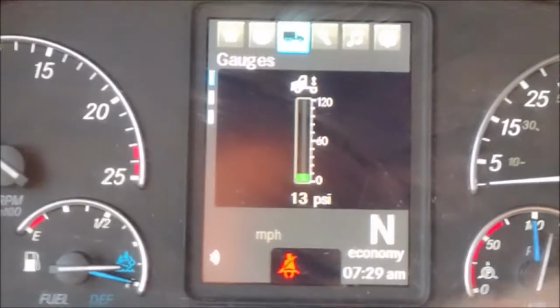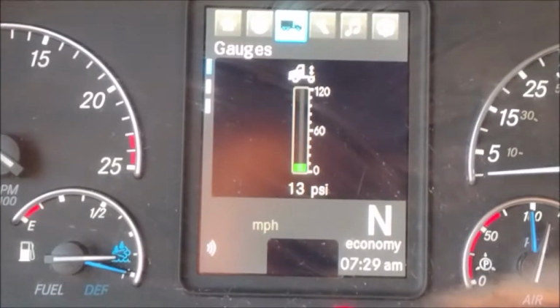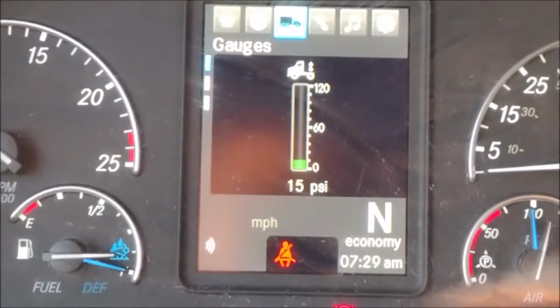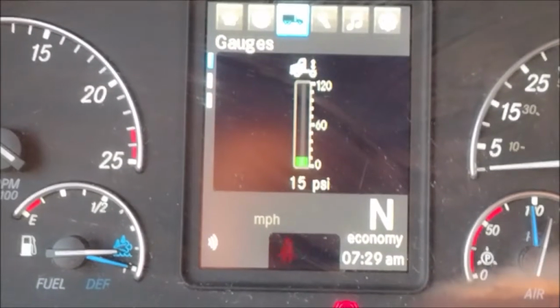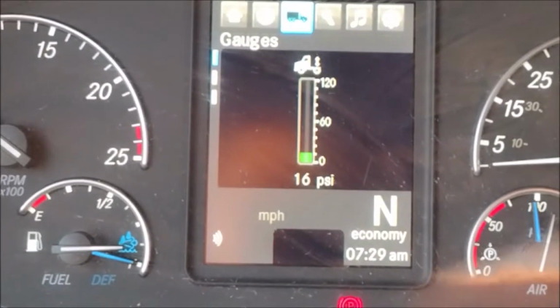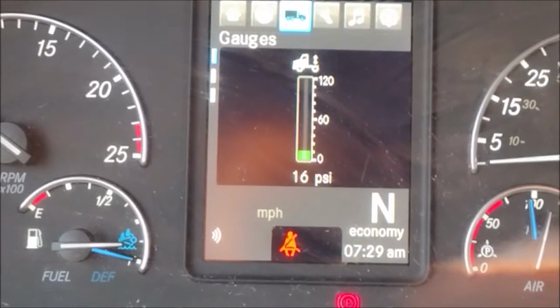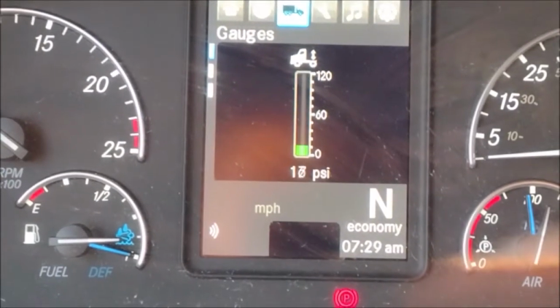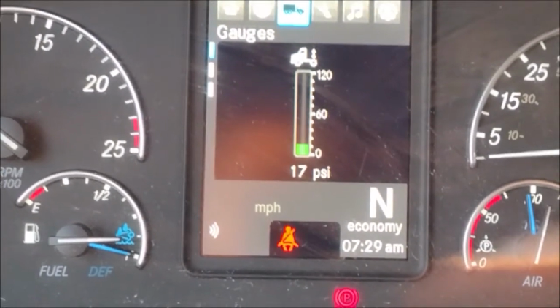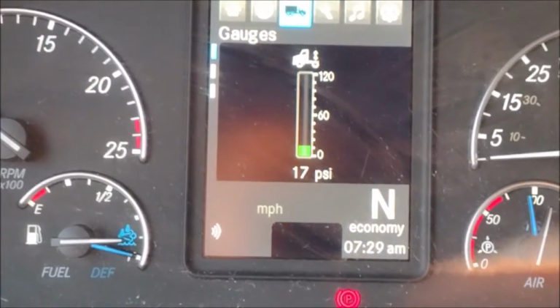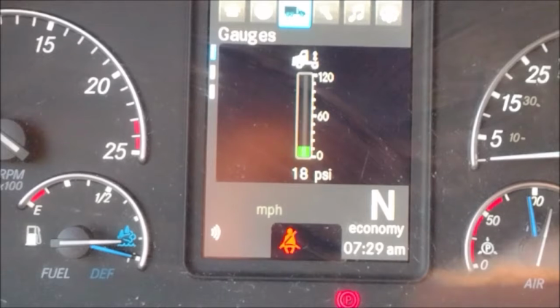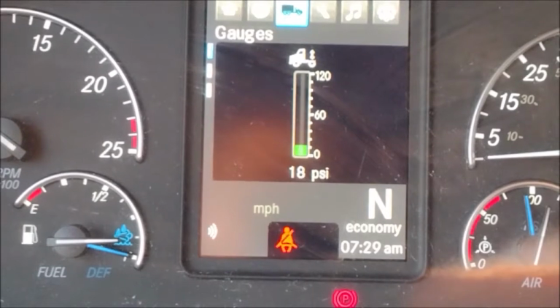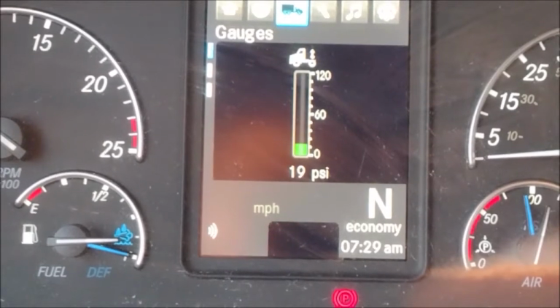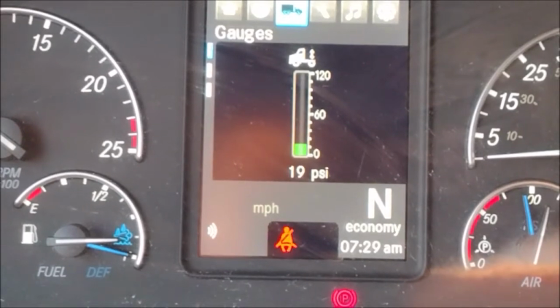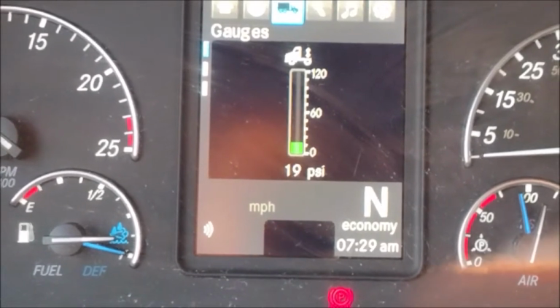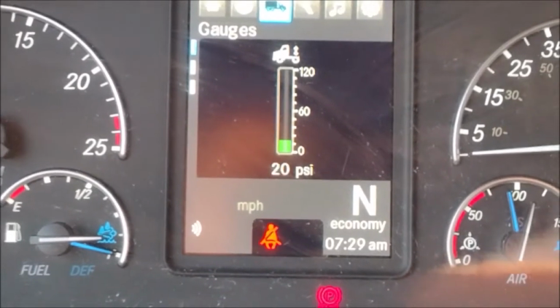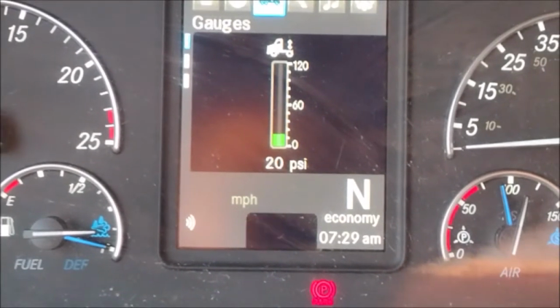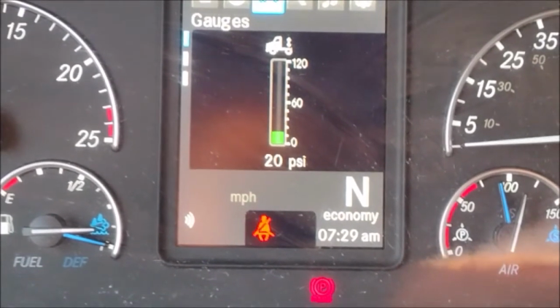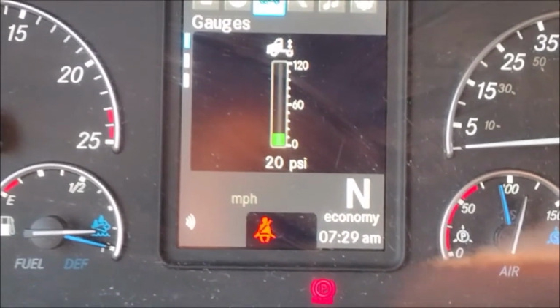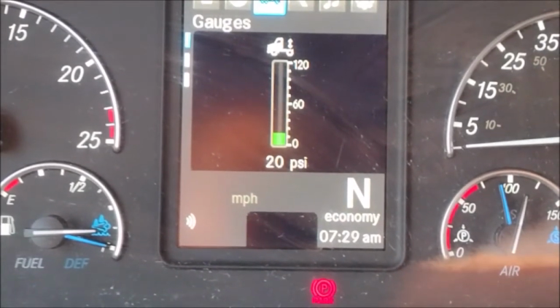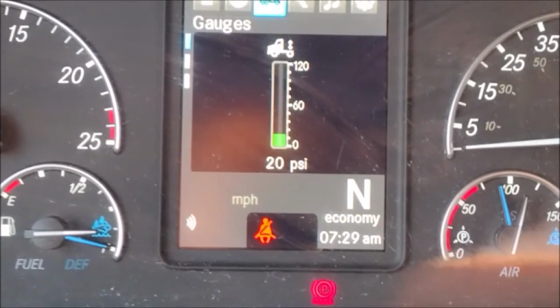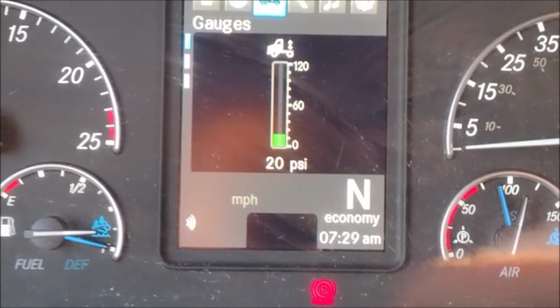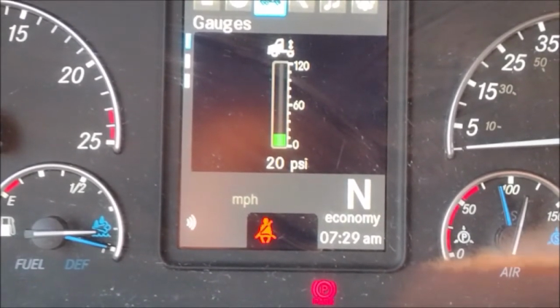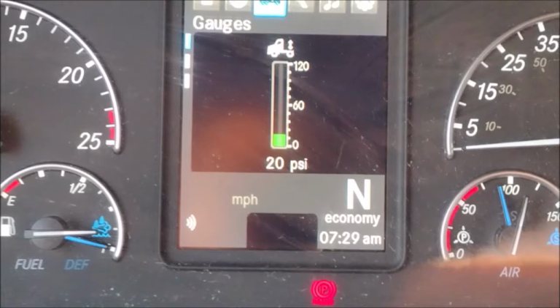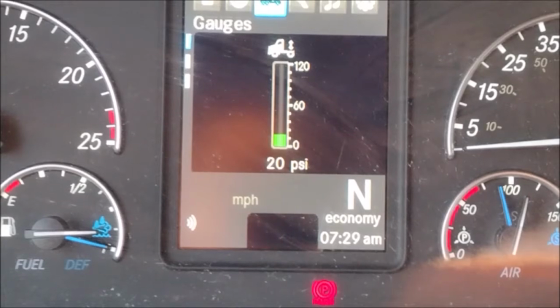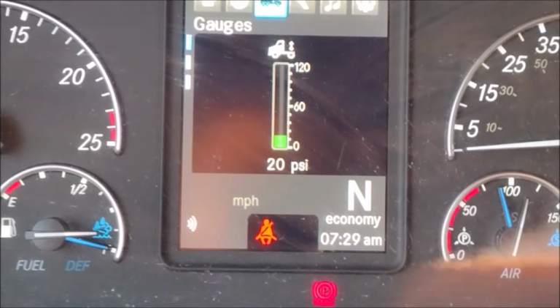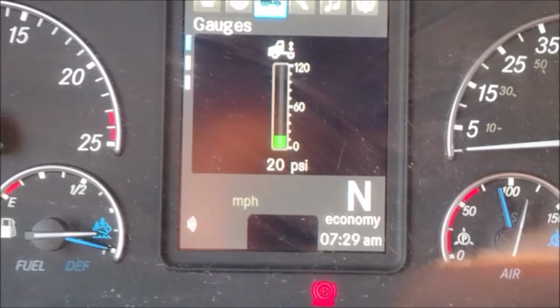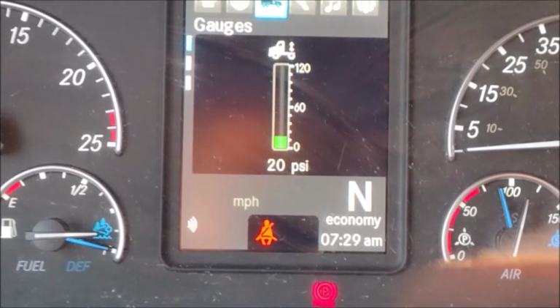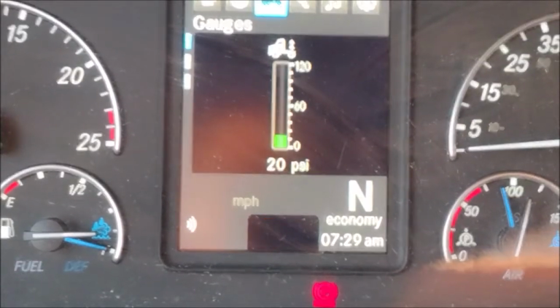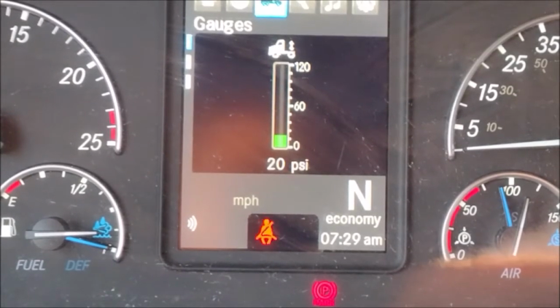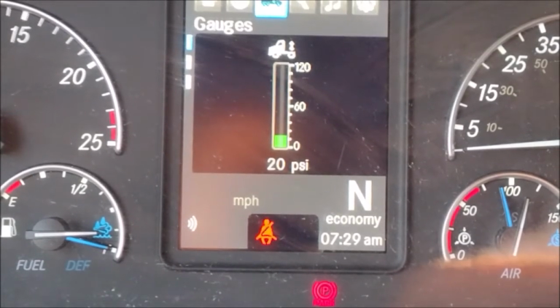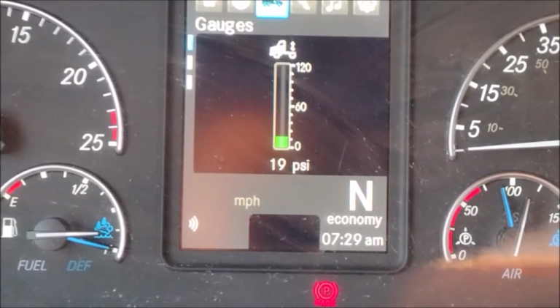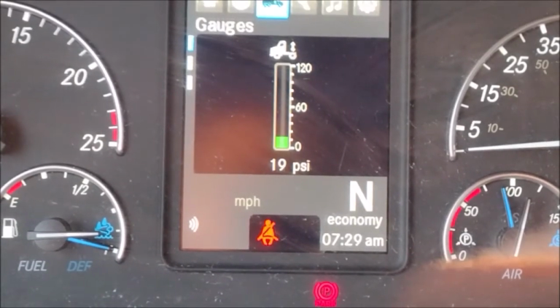We have a very limited threshold — maximum threshold. I think under 30. 20 is the most. 20 PSI is the most.